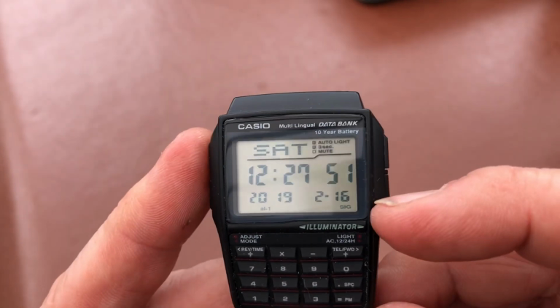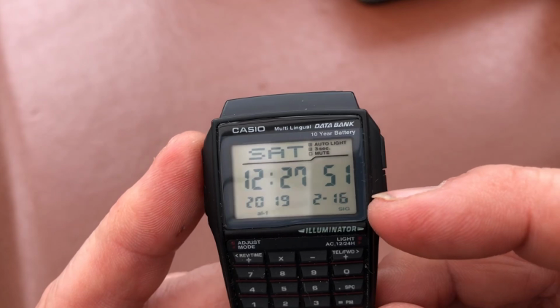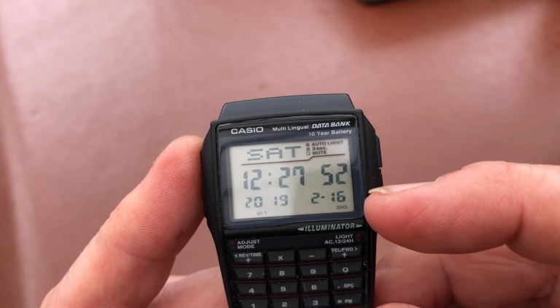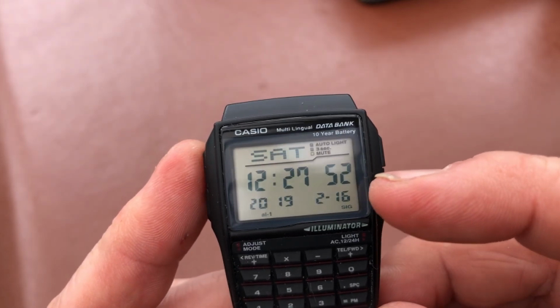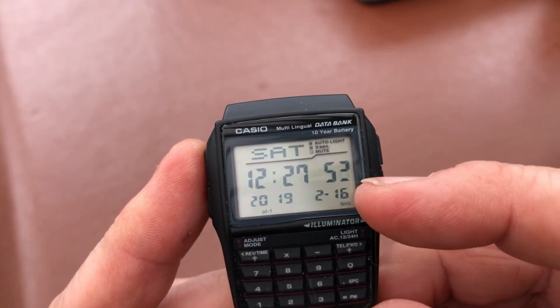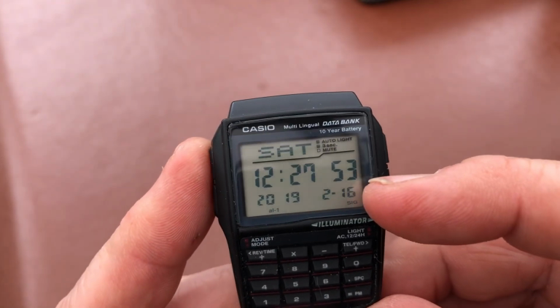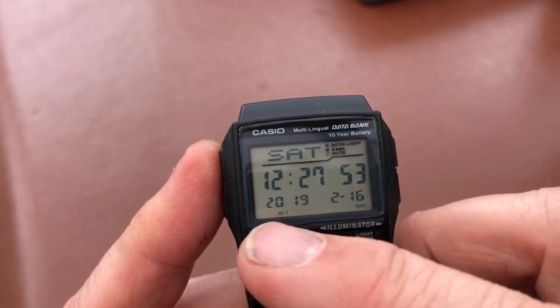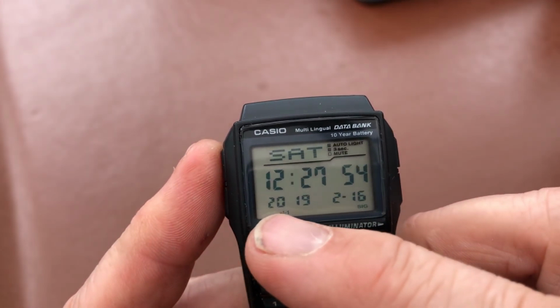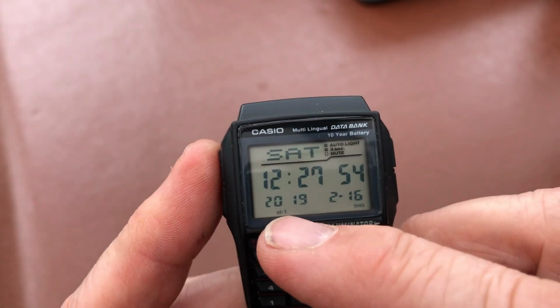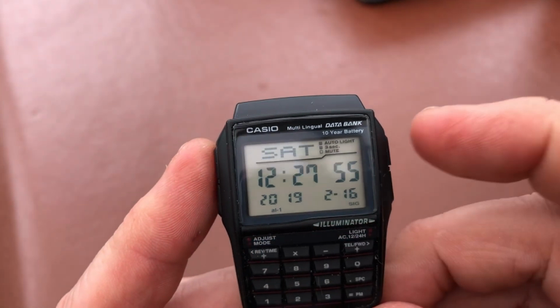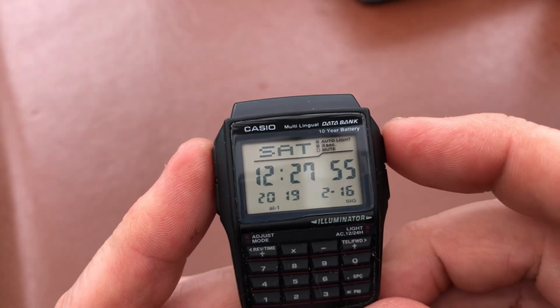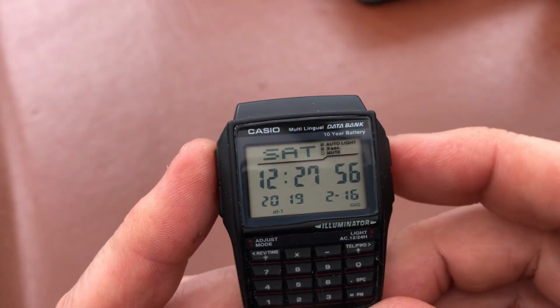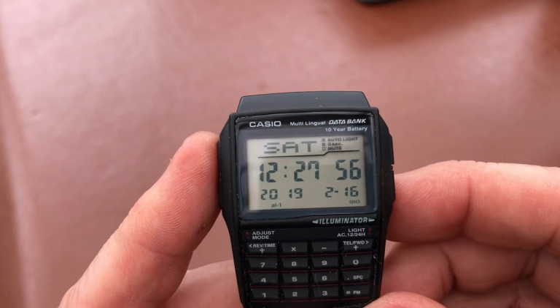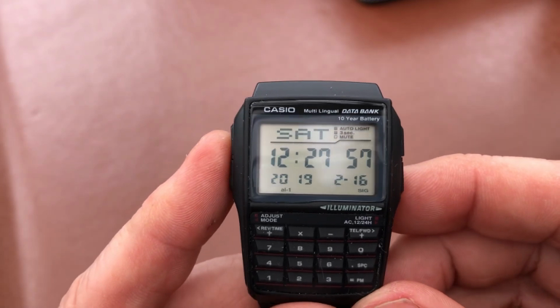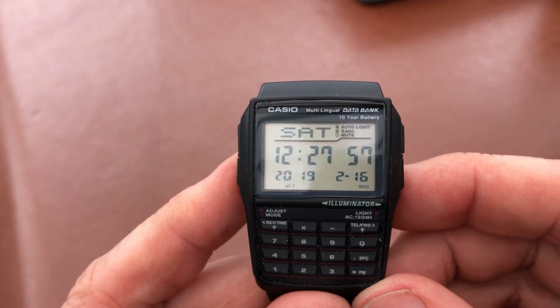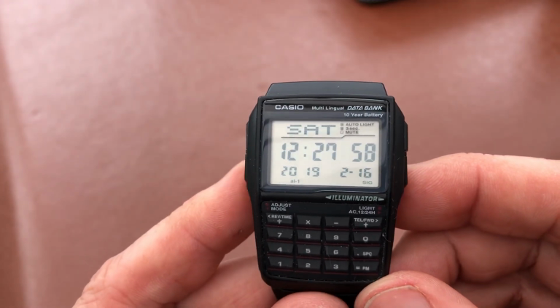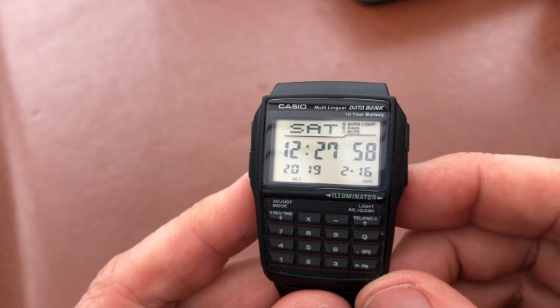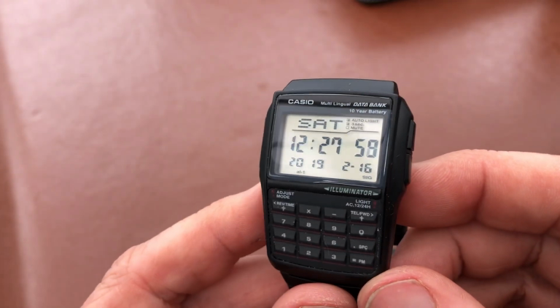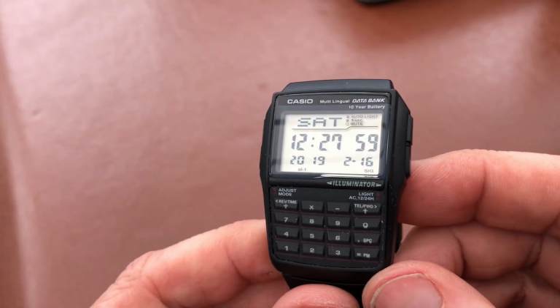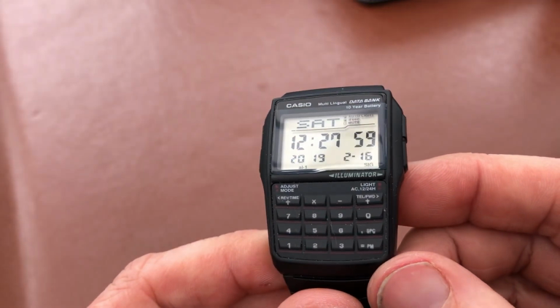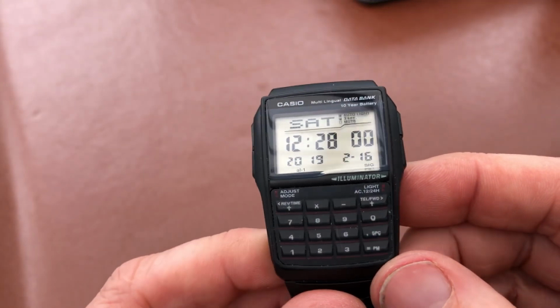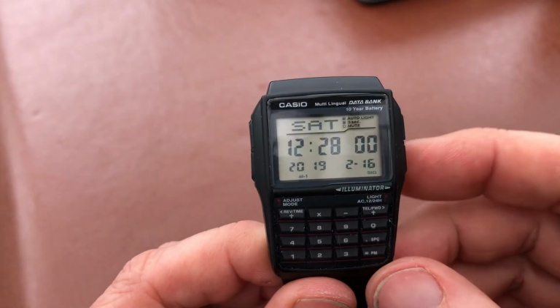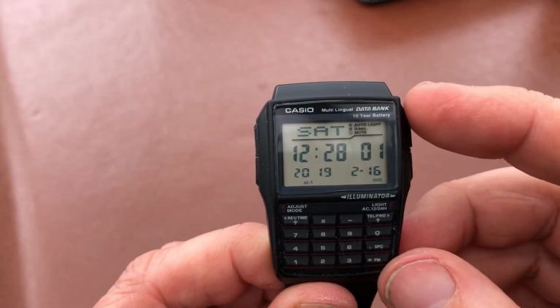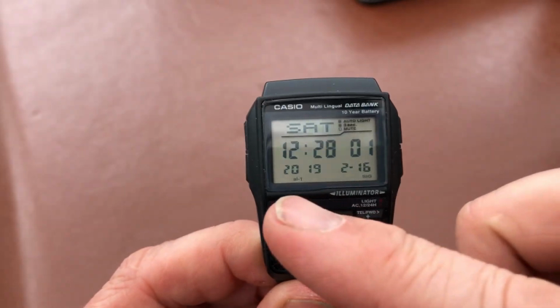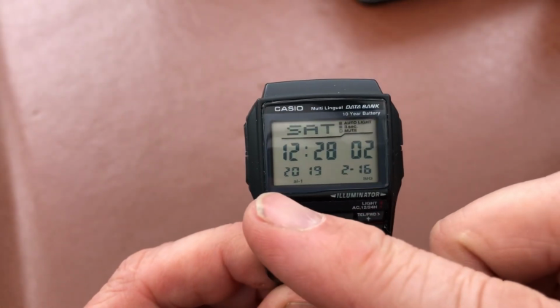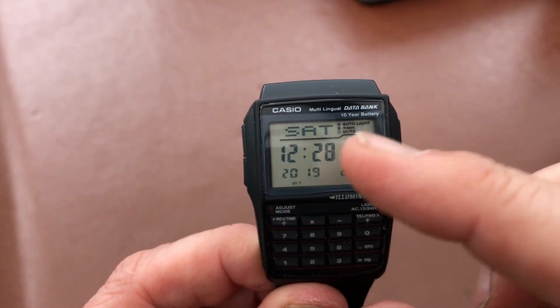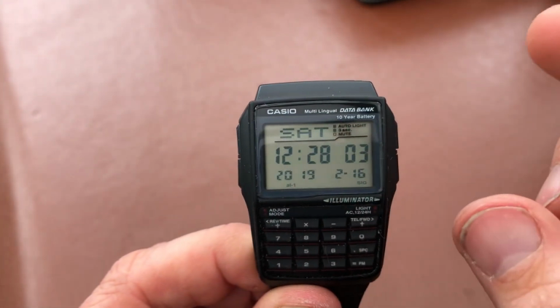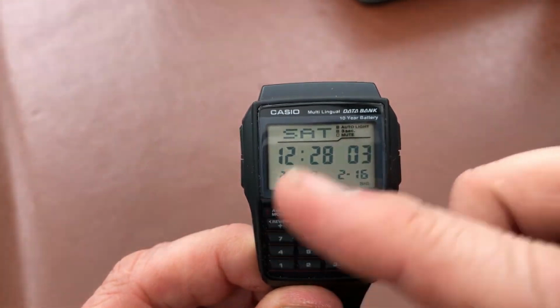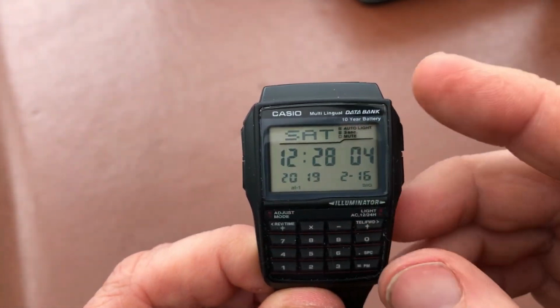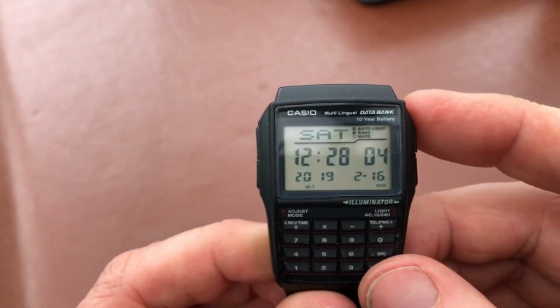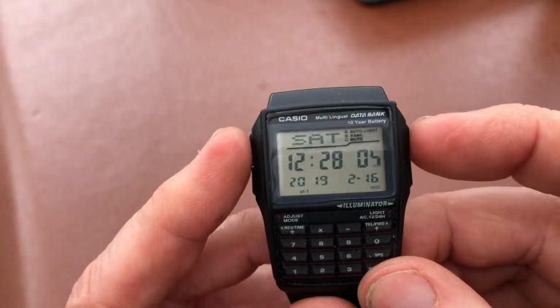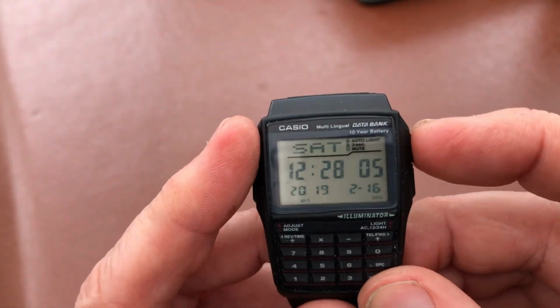Down here we've got the signal indicator, and alarm one is set as well. So all in all, a great little watch. The light is really good — just one LED down in the bottom corner, but it does light up the whole display.